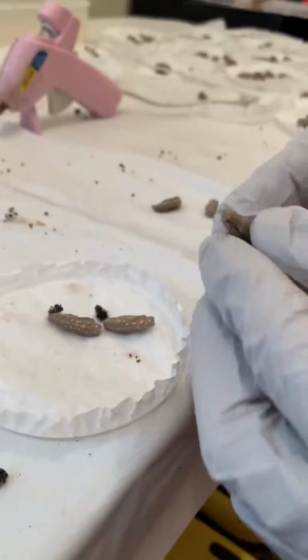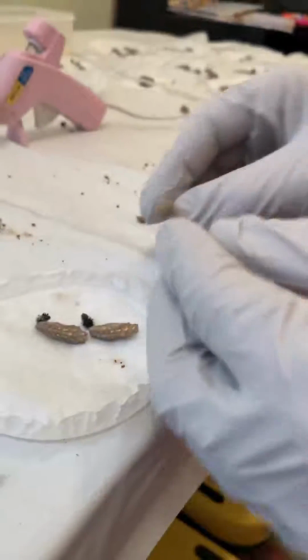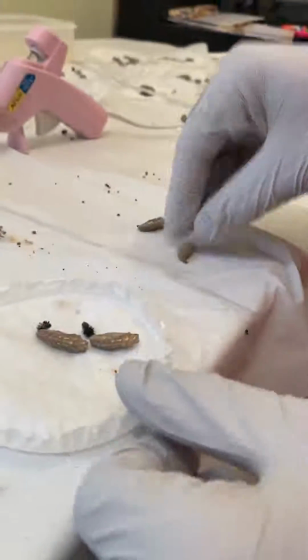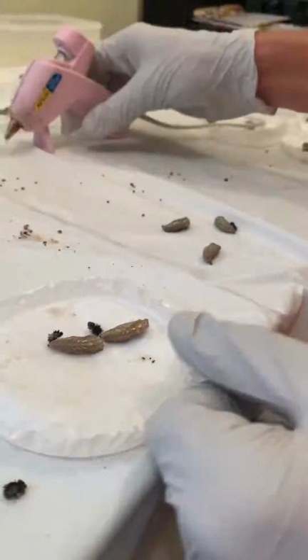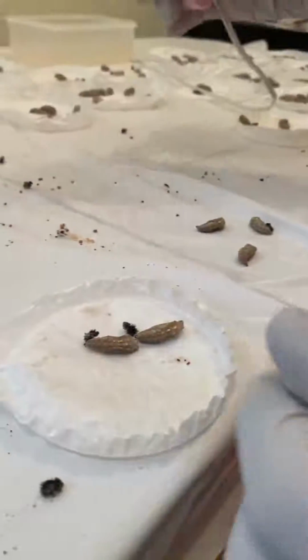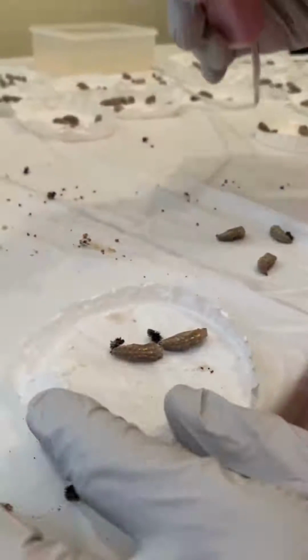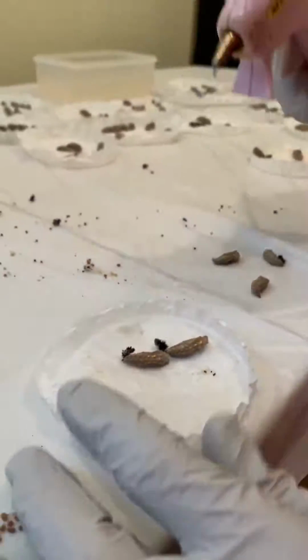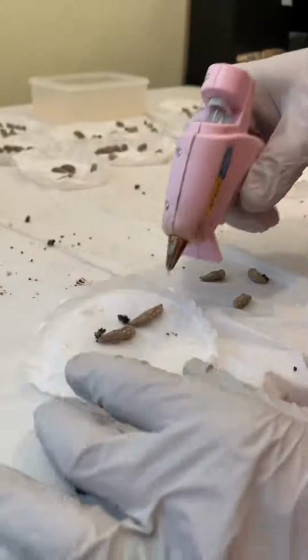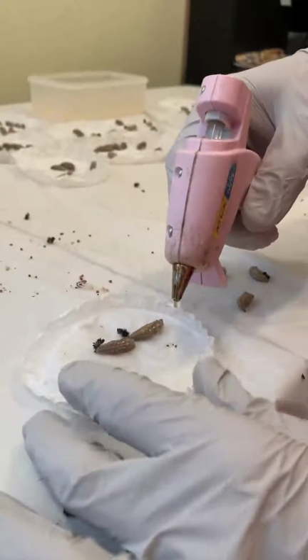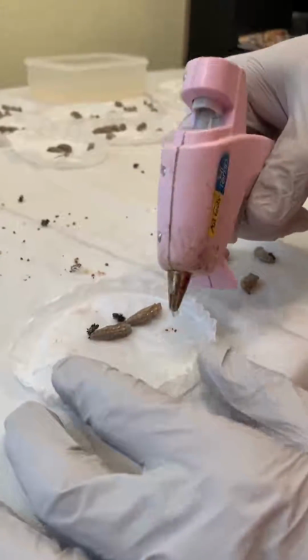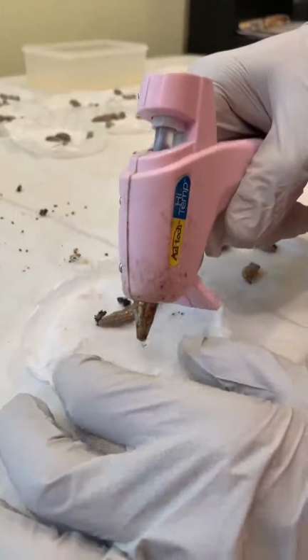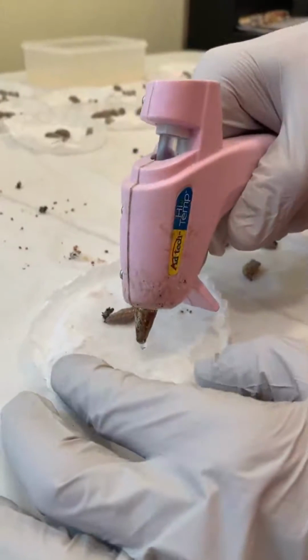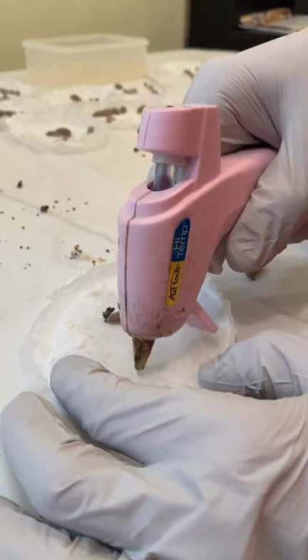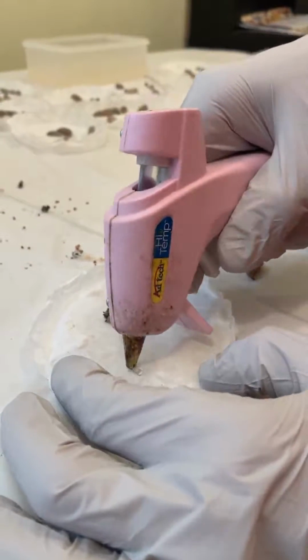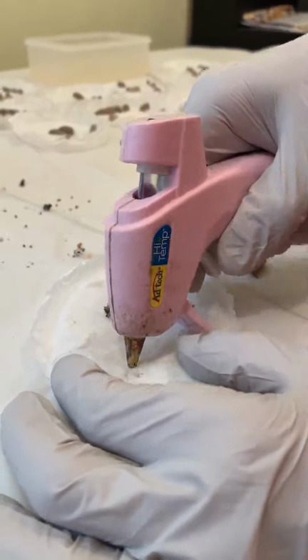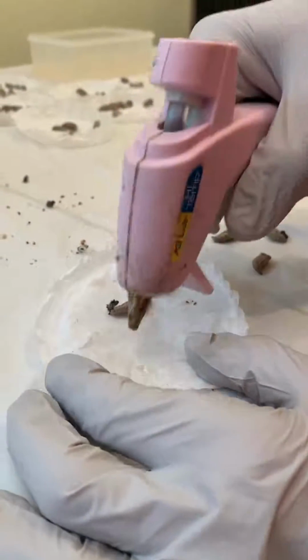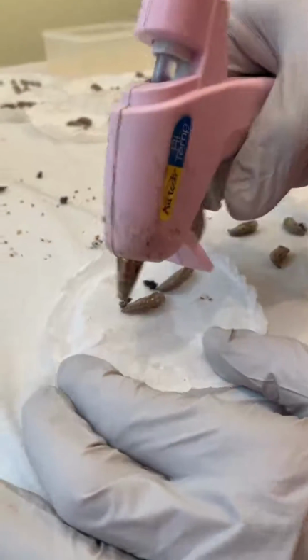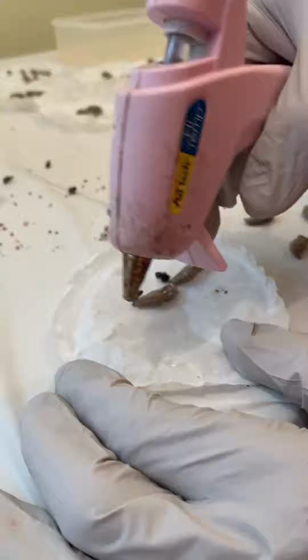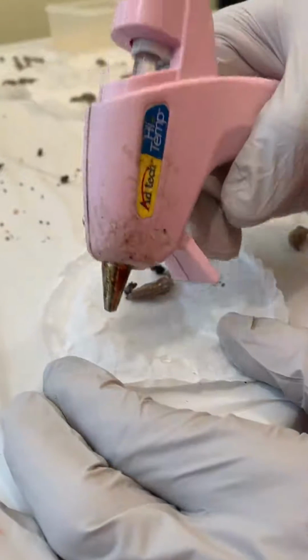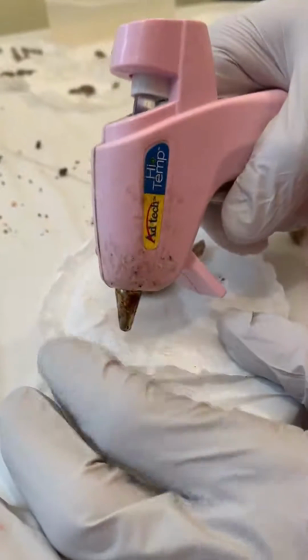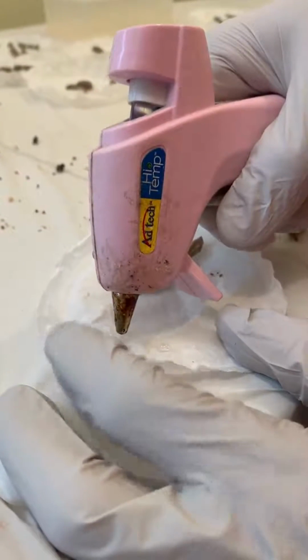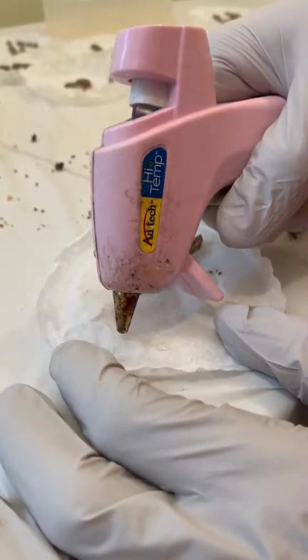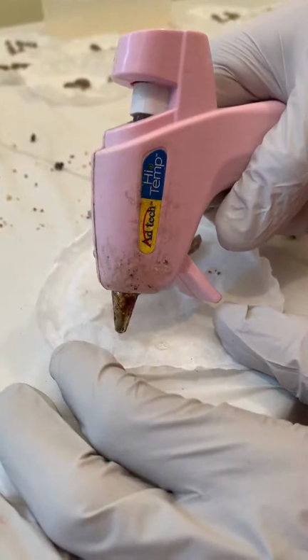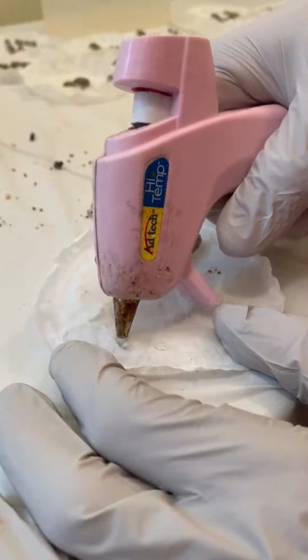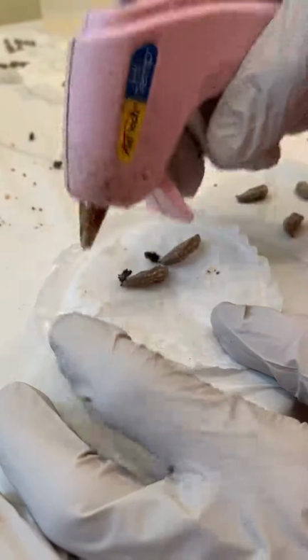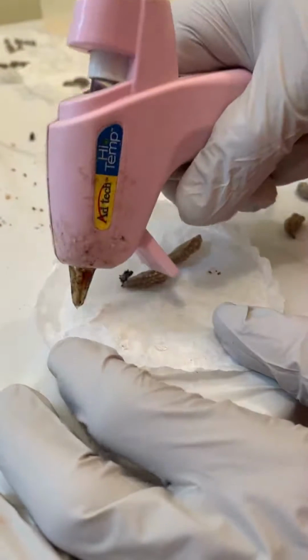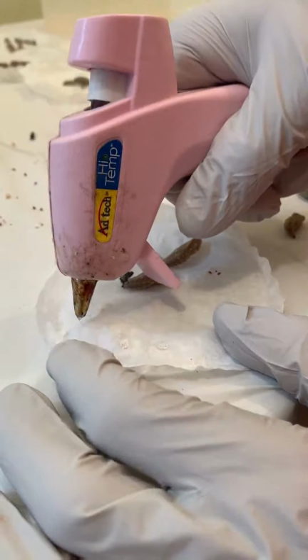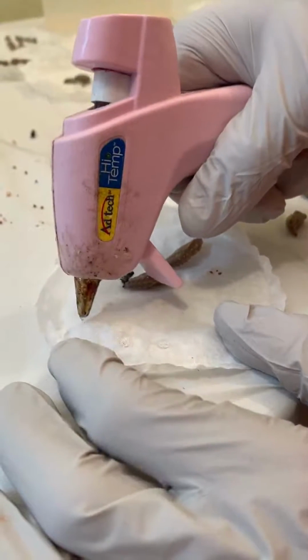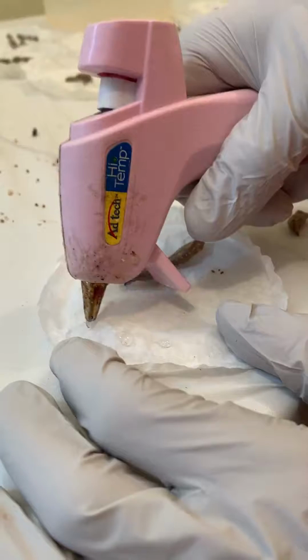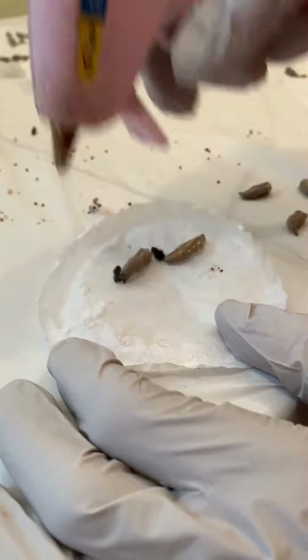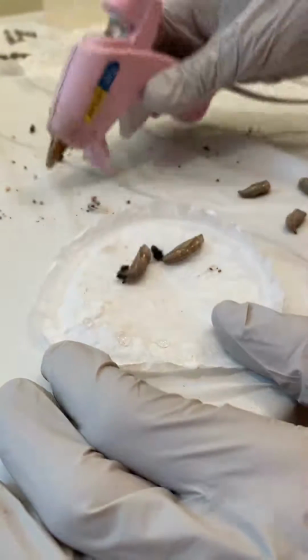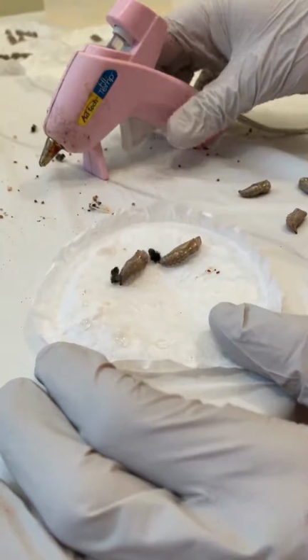Now, when you are ready, get a hot glue gun. Make sure that it's nice and hot and you're just going to do a few little tiny dabs. You don't need that much — you can see how little I'm doing here. That's even too much. Just hardly more than a pinprick.